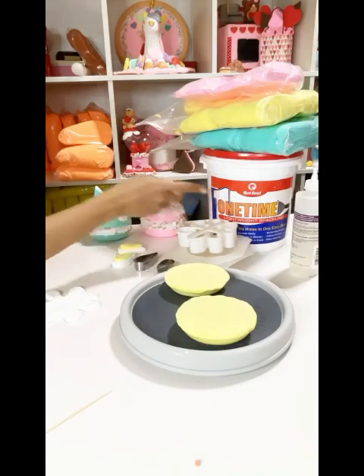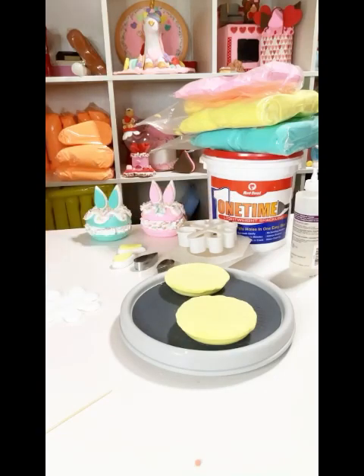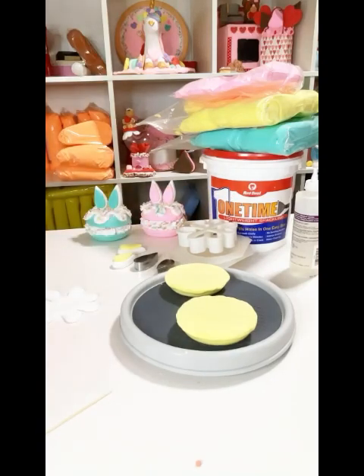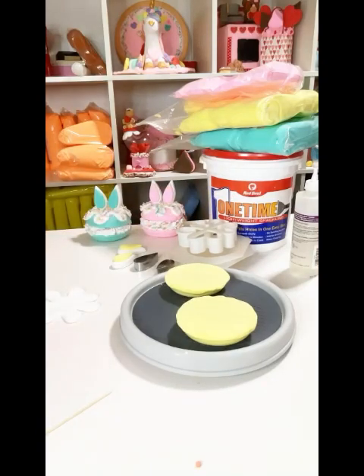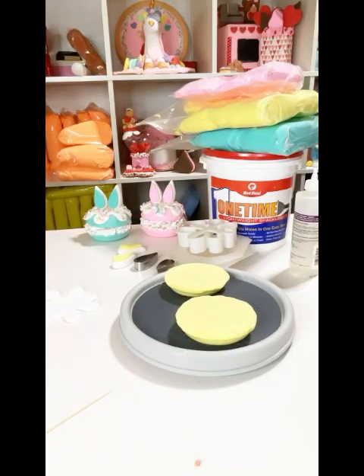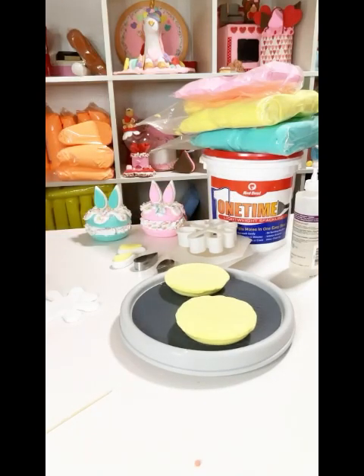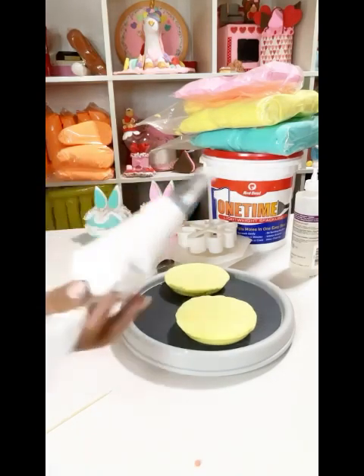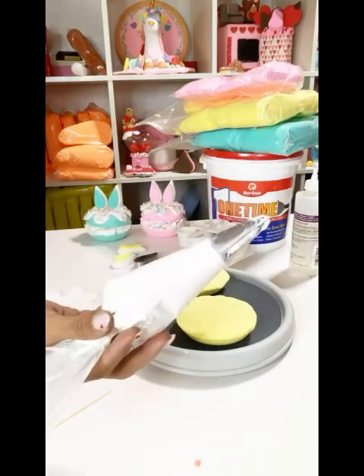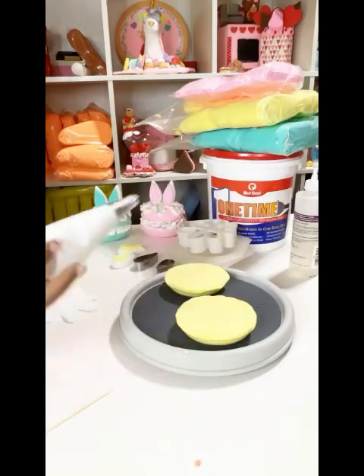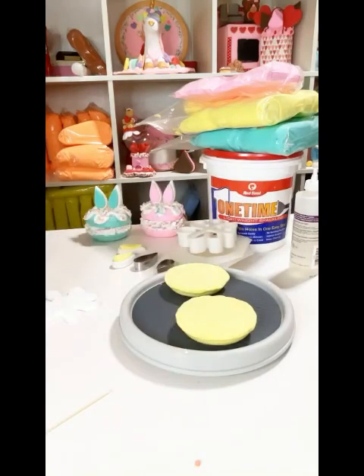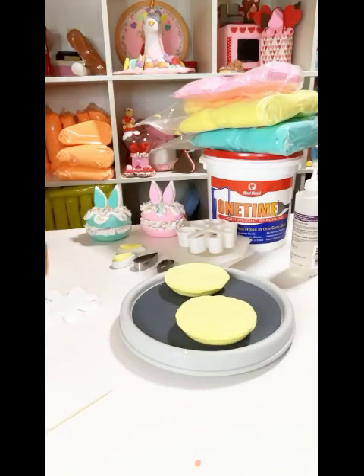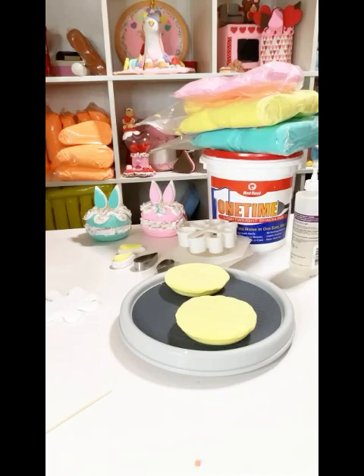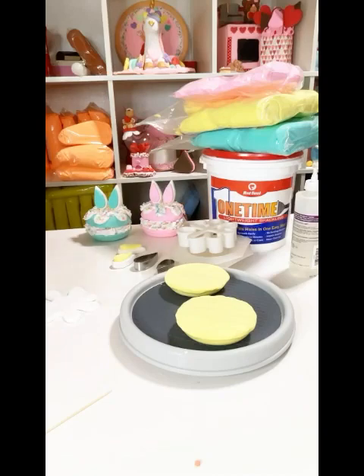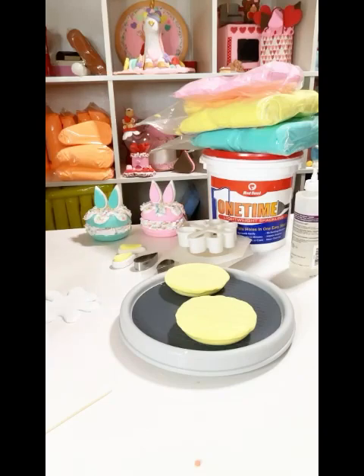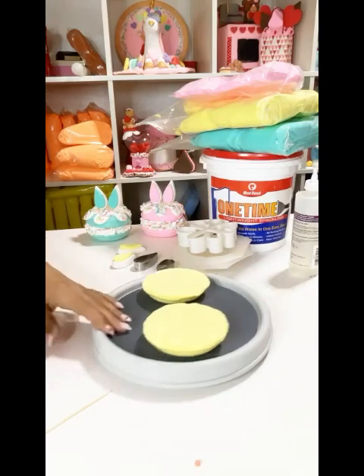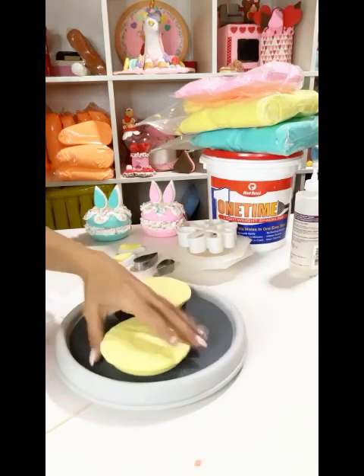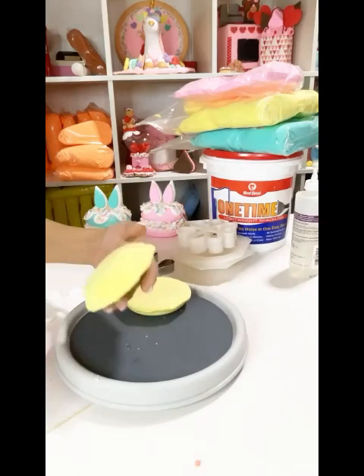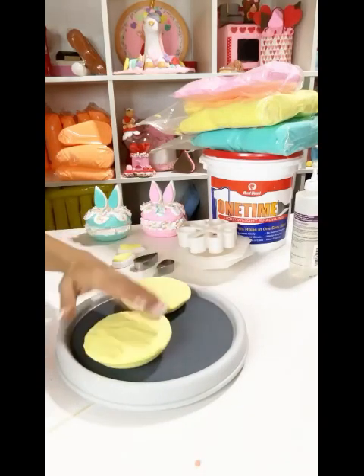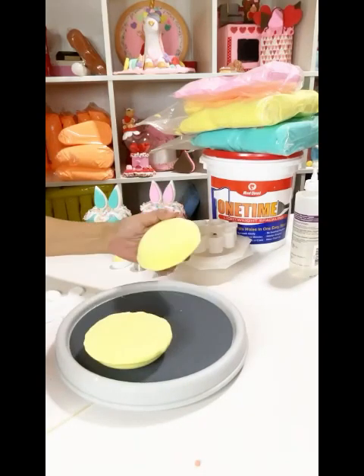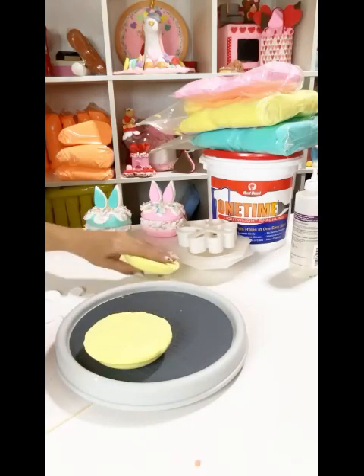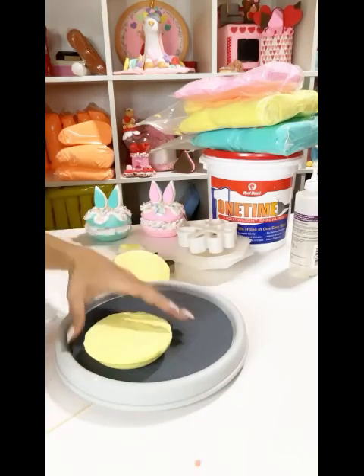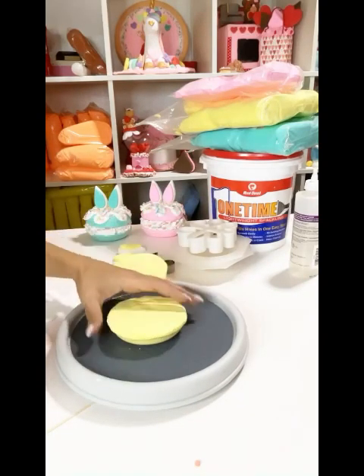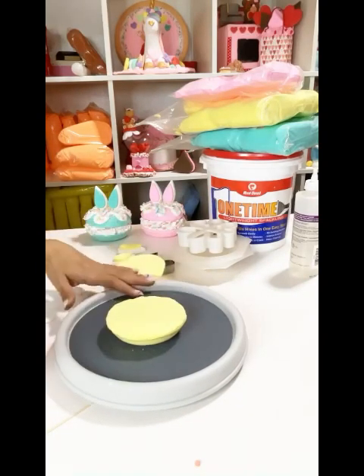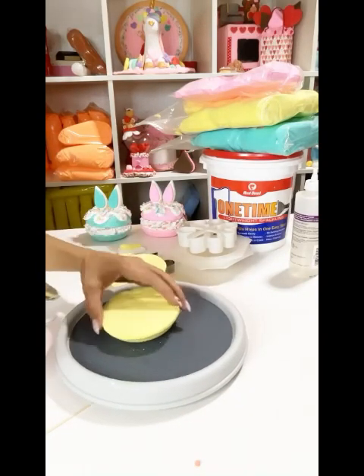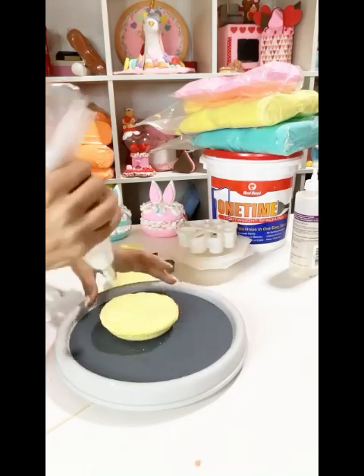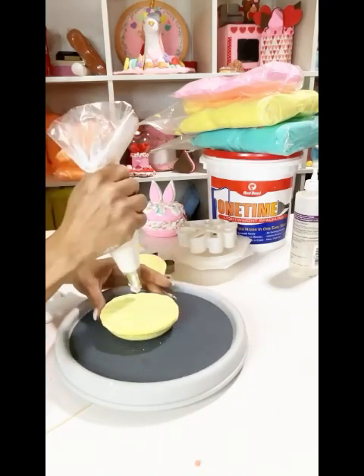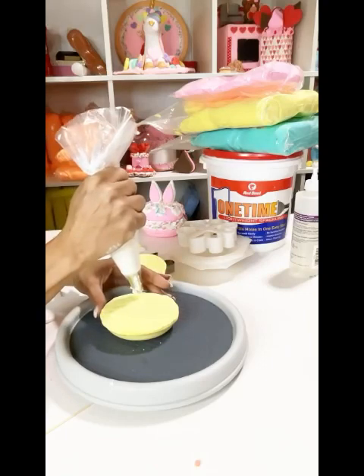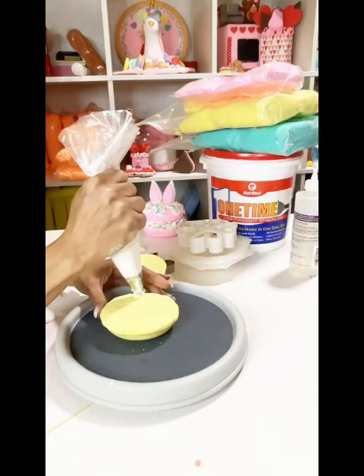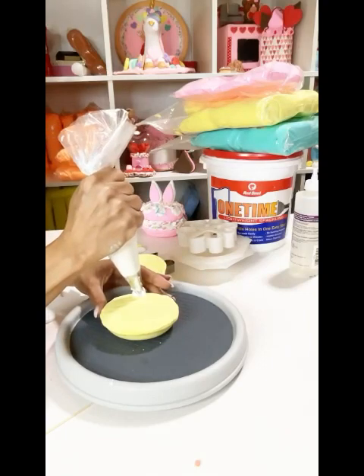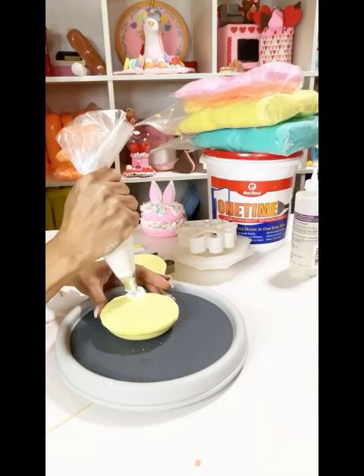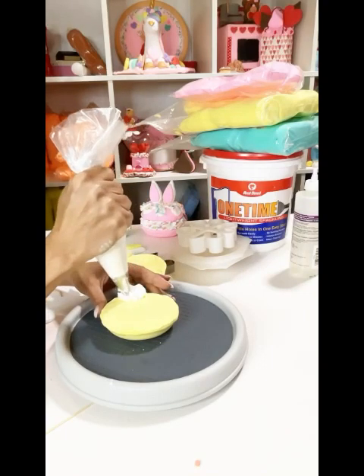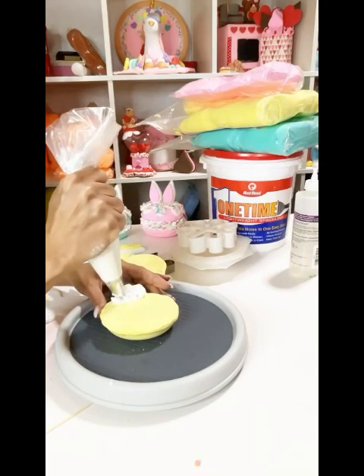I'm showing you that I'm using spackle today — Red Devil — and I put it in a piping bag without a tip, and now I'm going to pipe the inside of my macaroon.